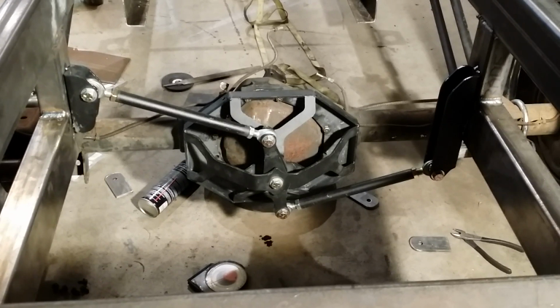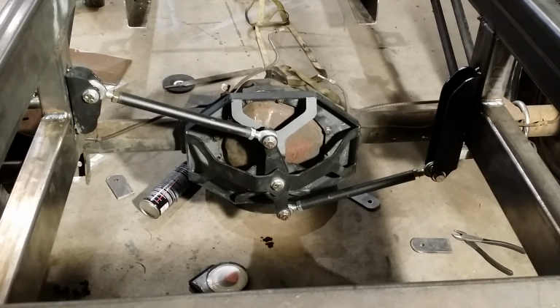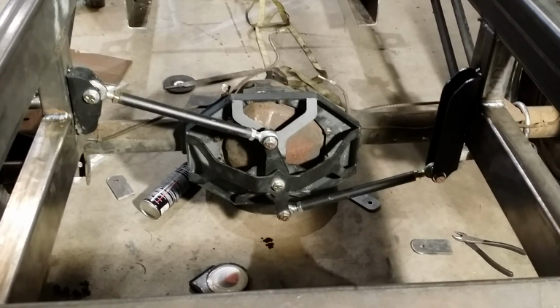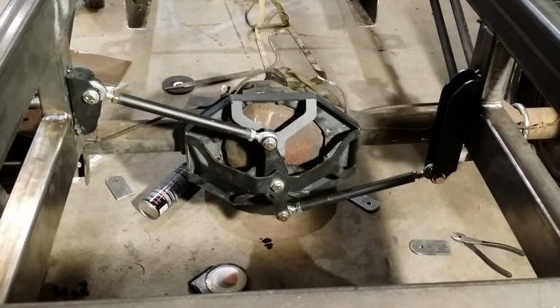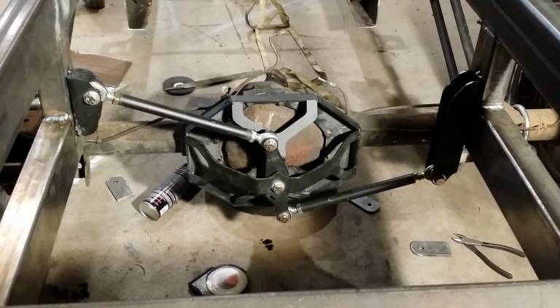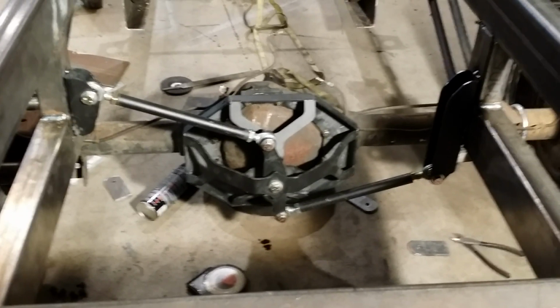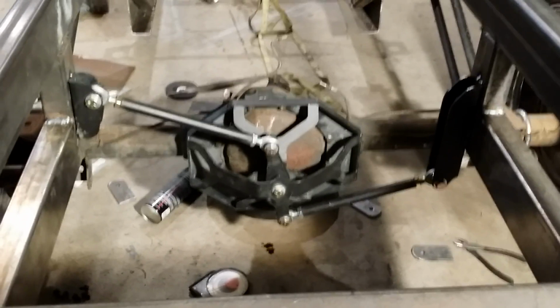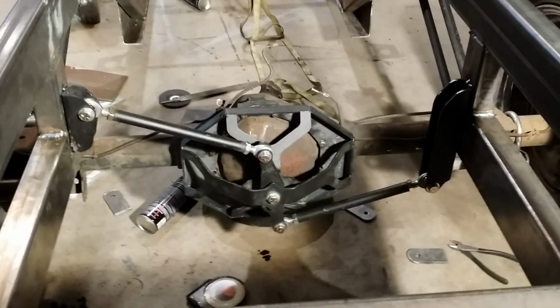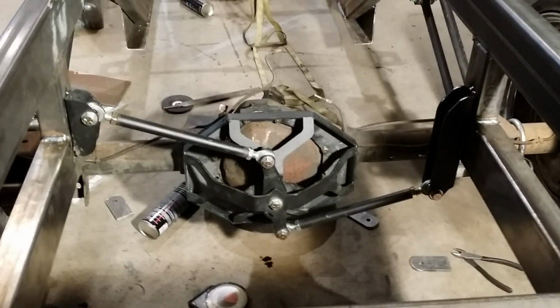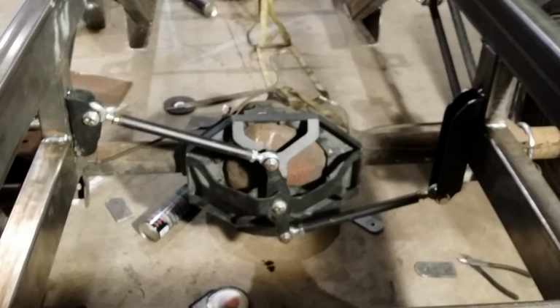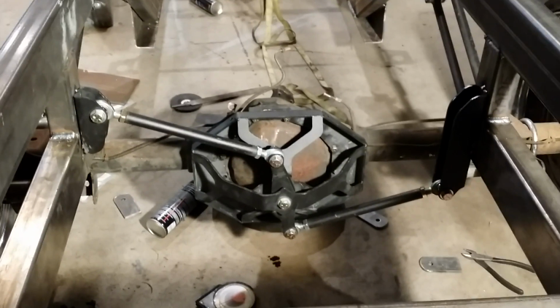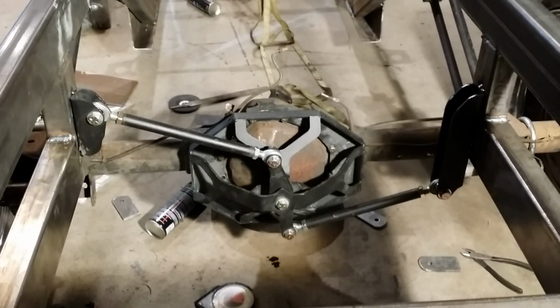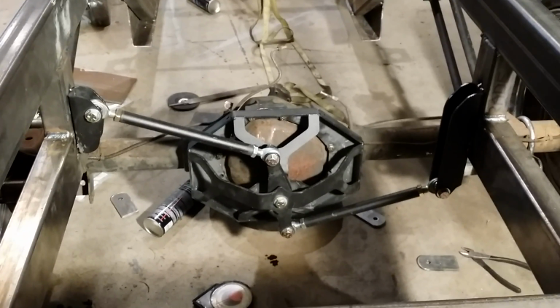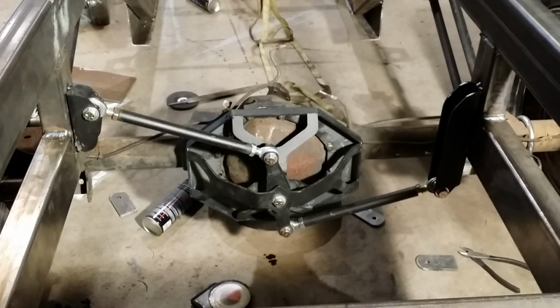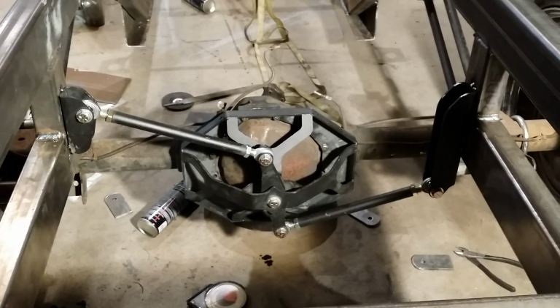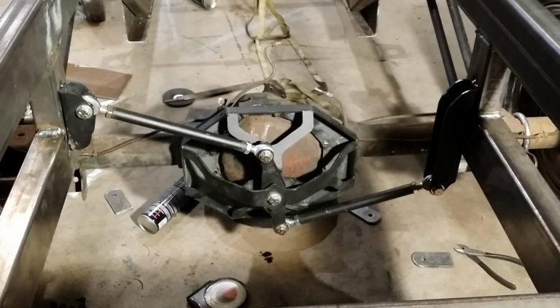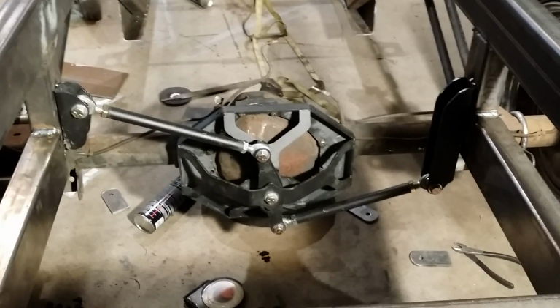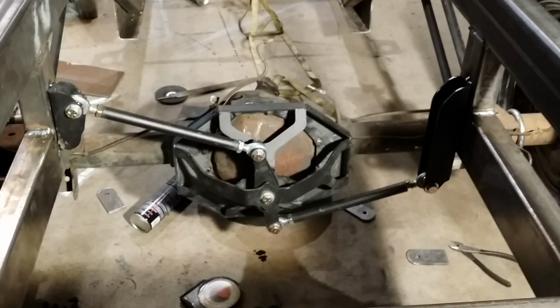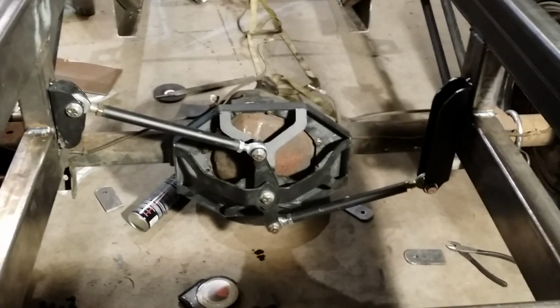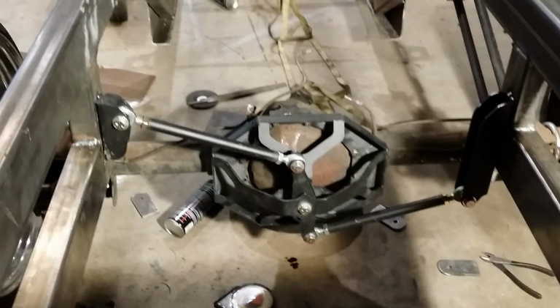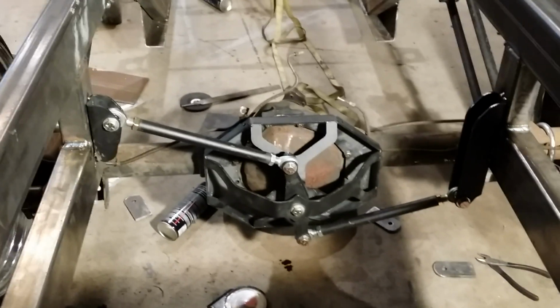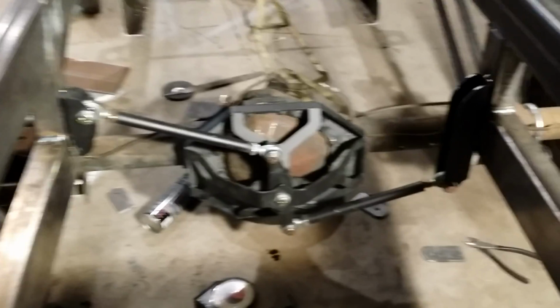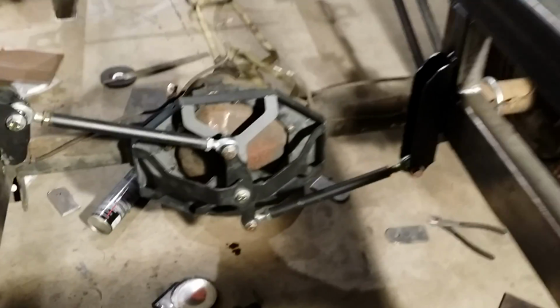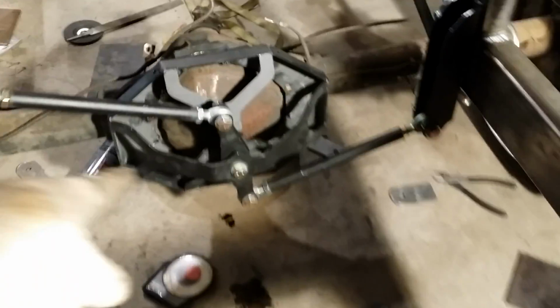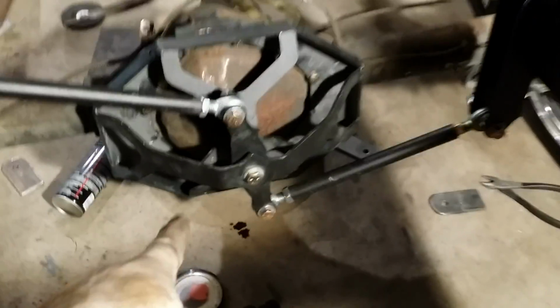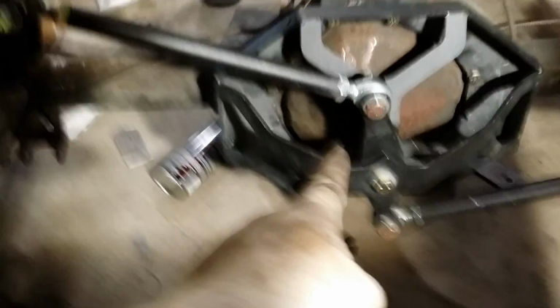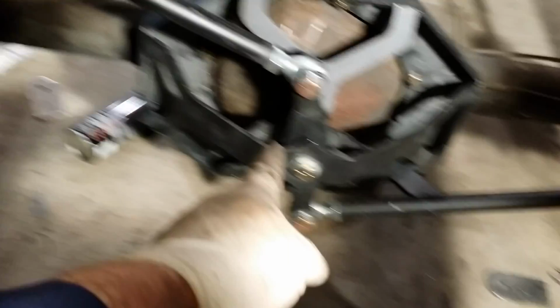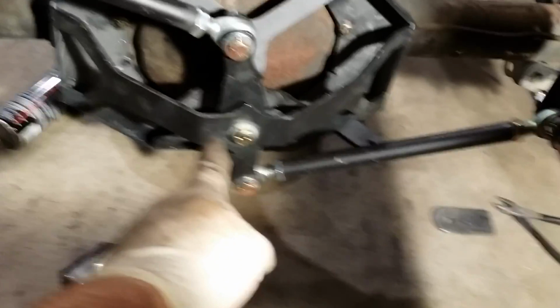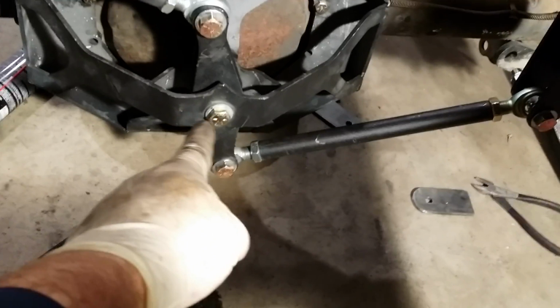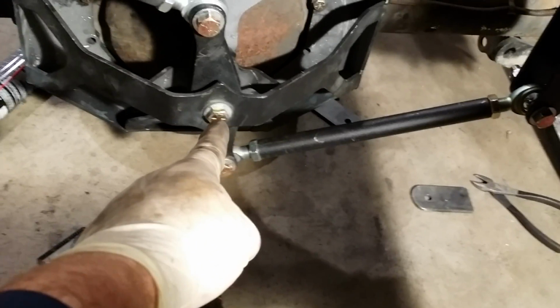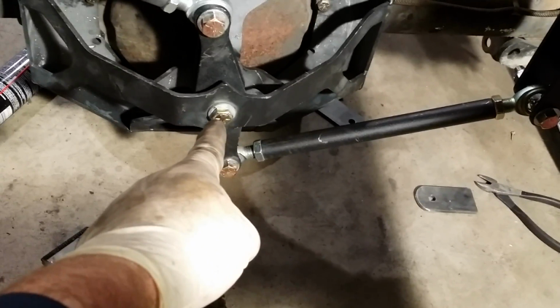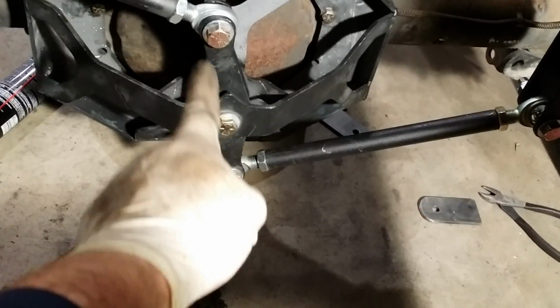I had a few people ask me about the Watts link and how that works, so I figured I would do a quick video to show what this is. It's a link that attaches right off of a pivot point right here in the middle.